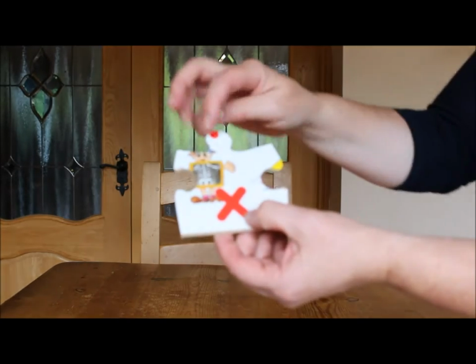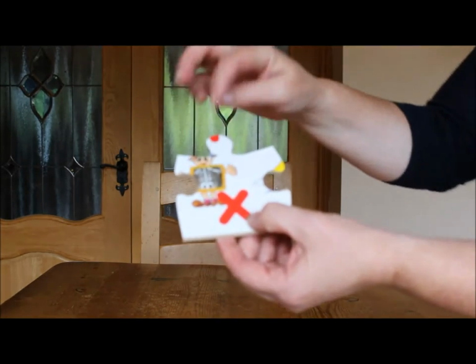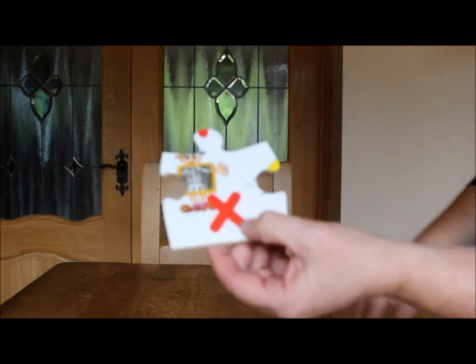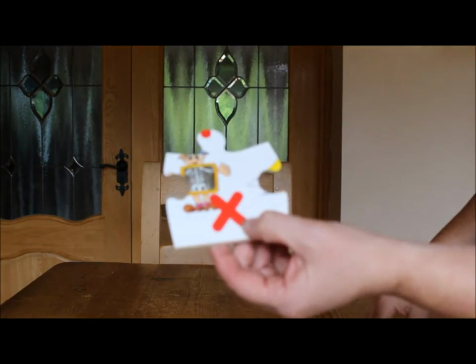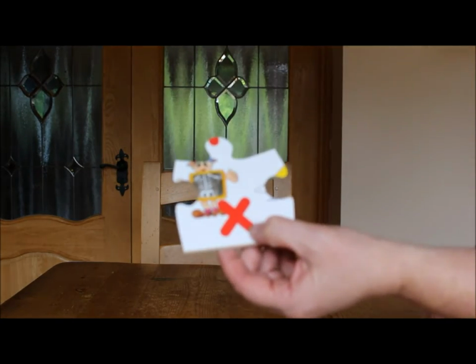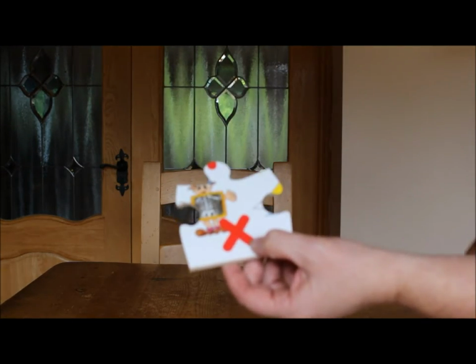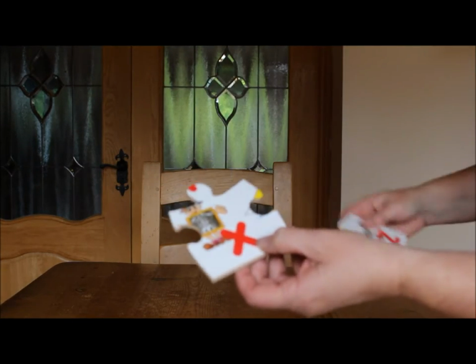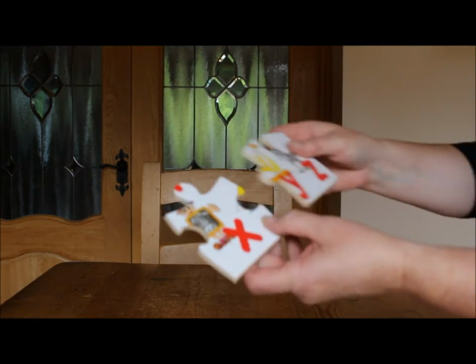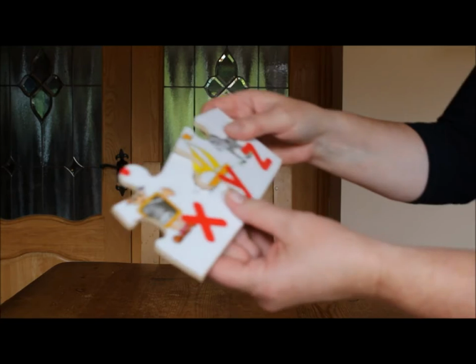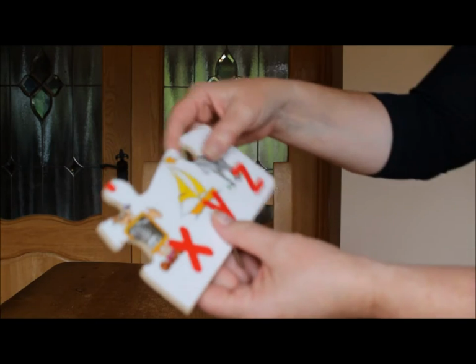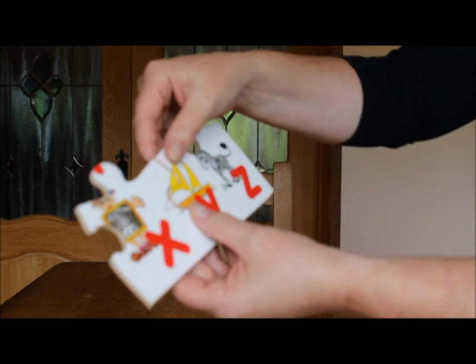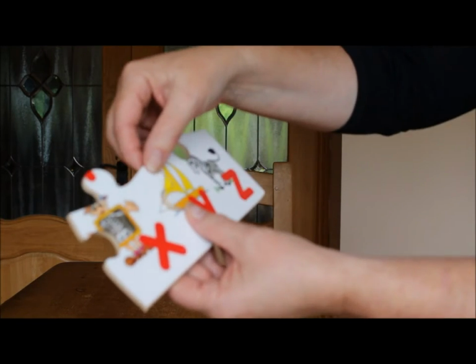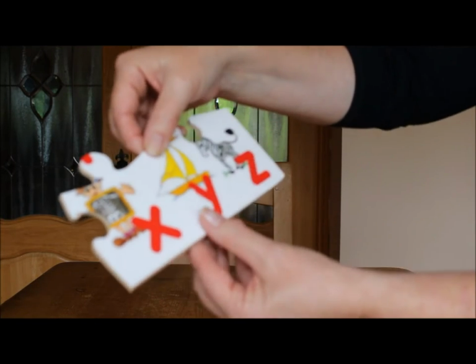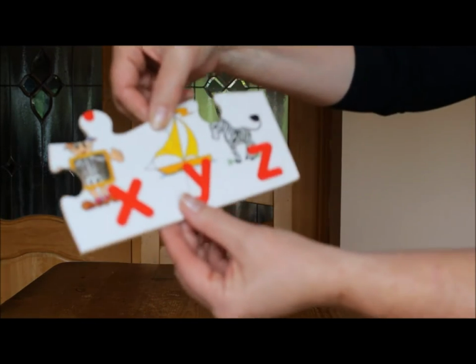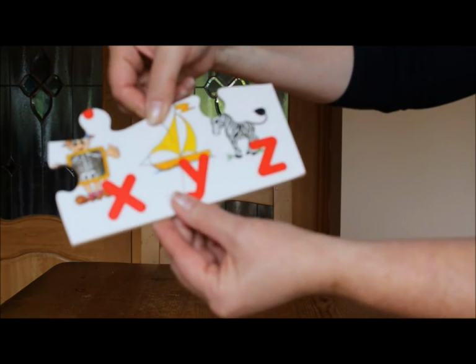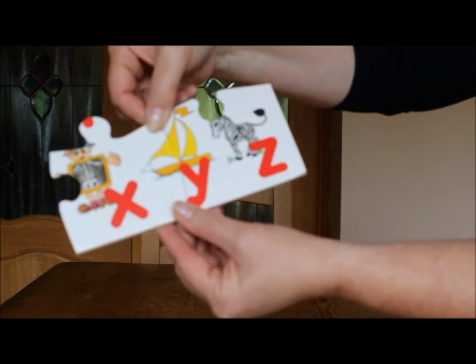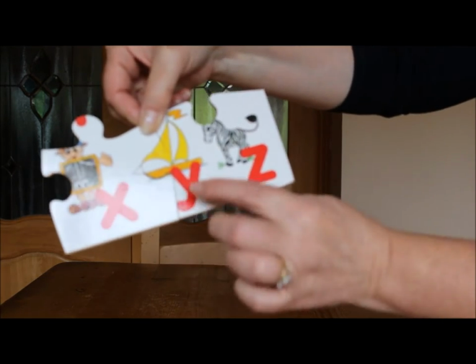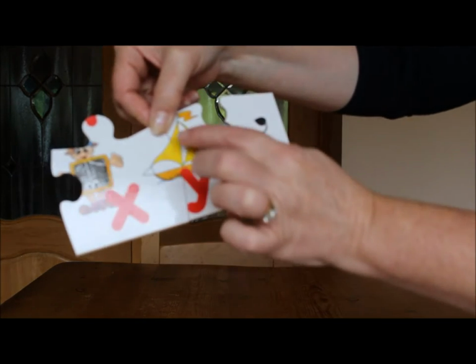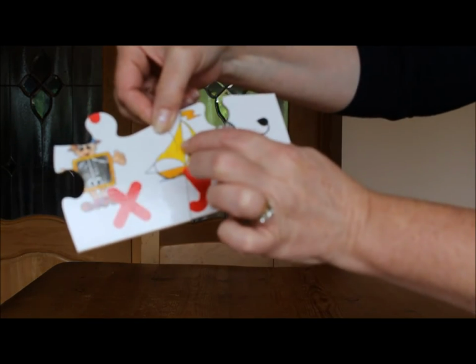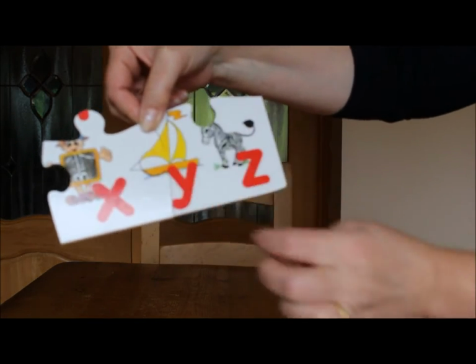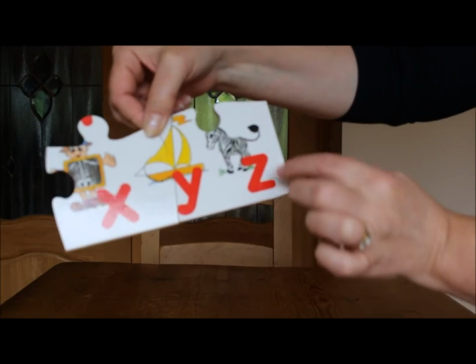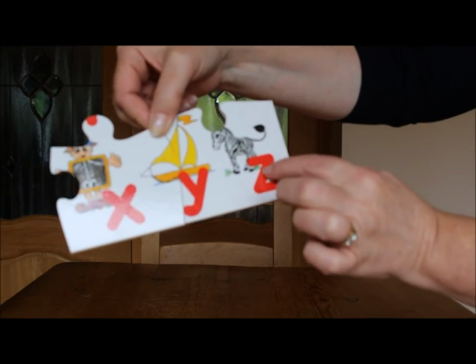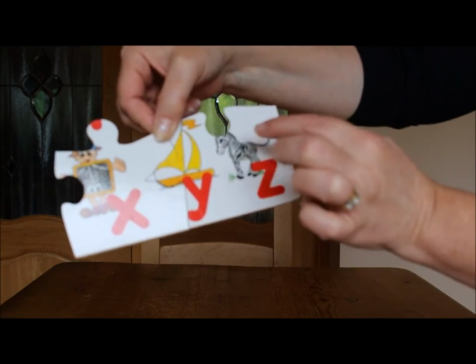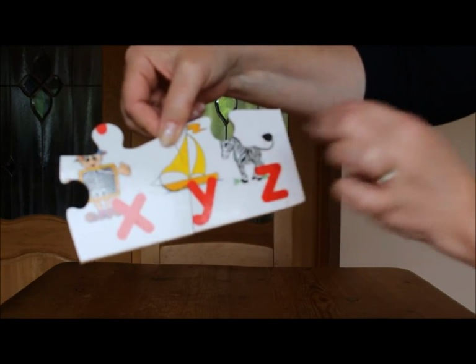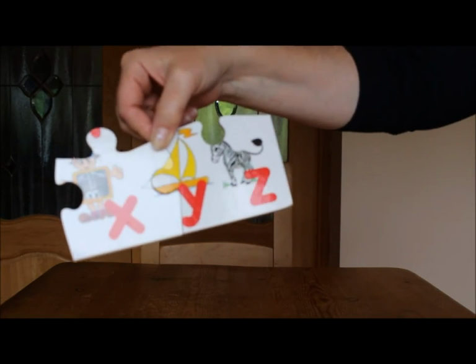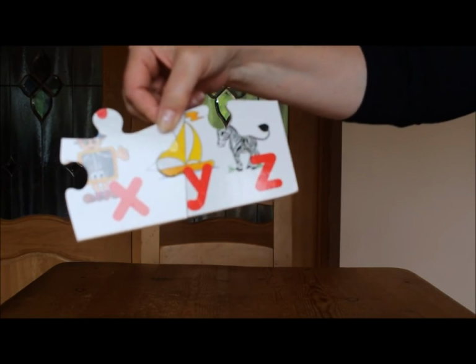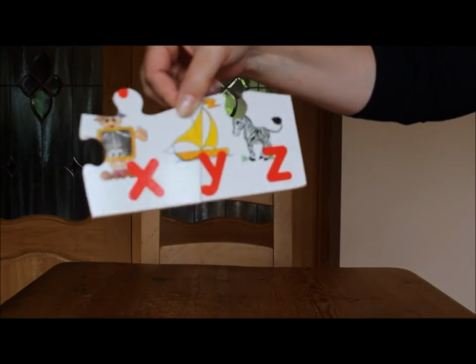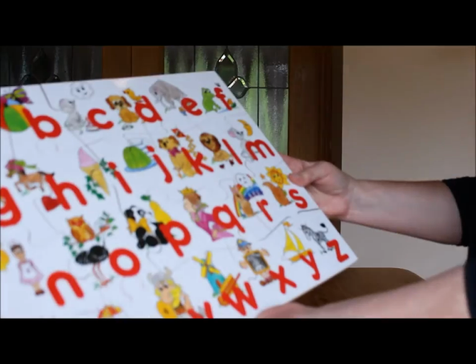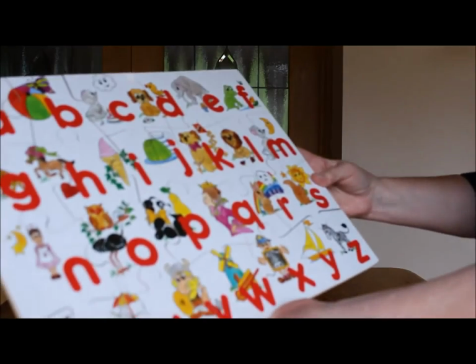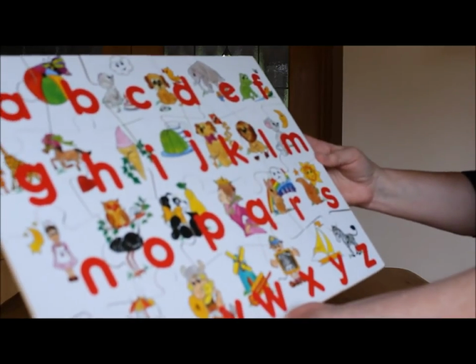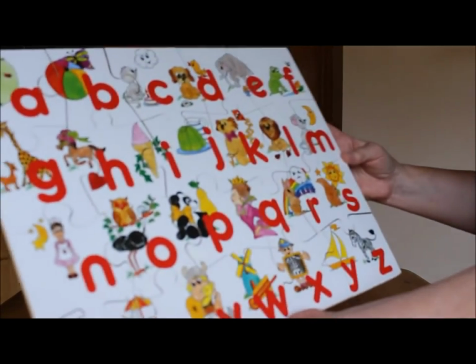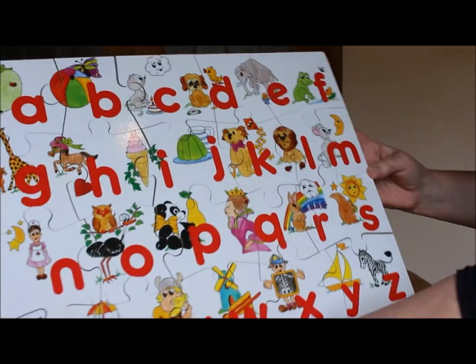X has an X-Ray. Y has a Yacht and Z has a Zebra. It's a lovely jigsaw for young children, available at TotallyIrishGifts.com.